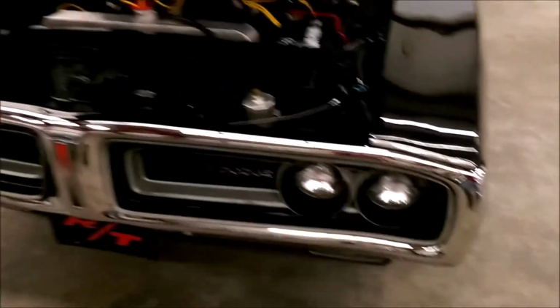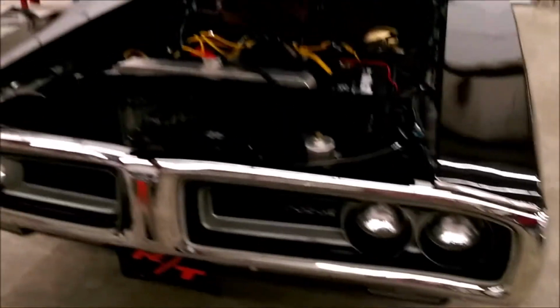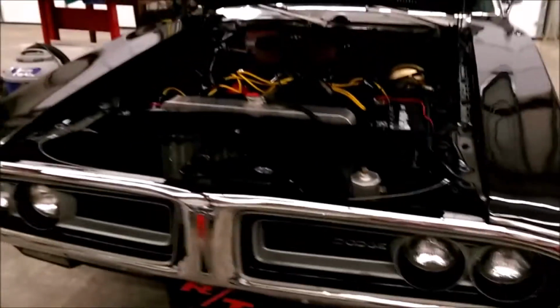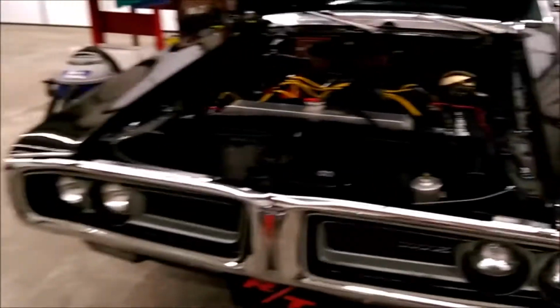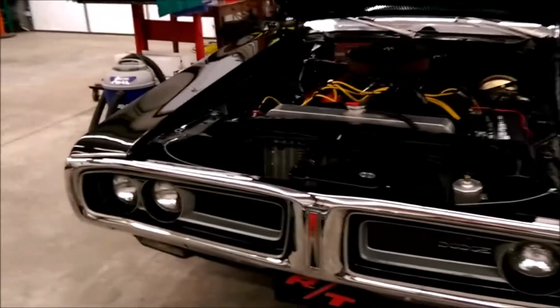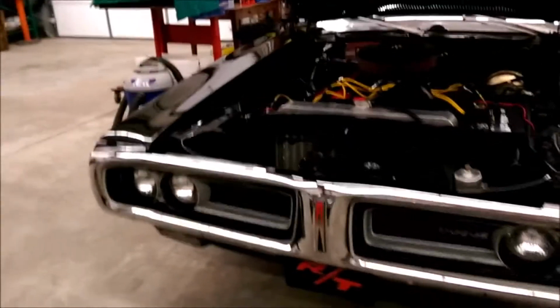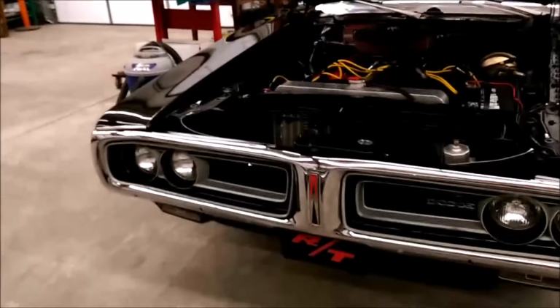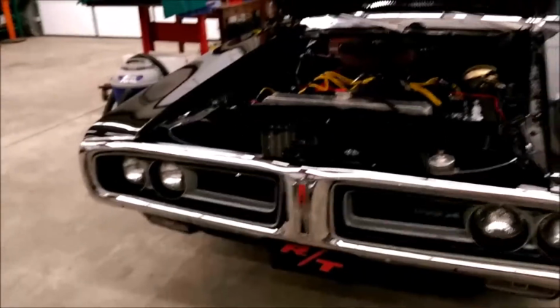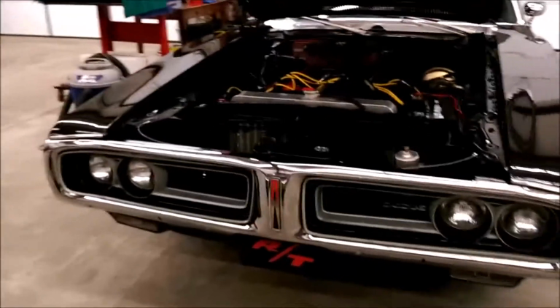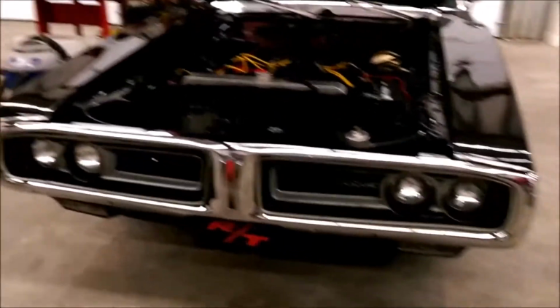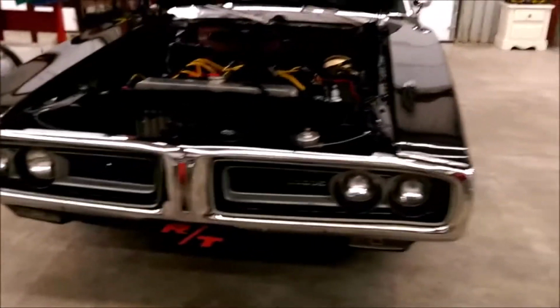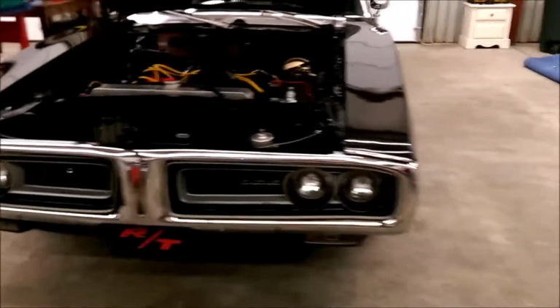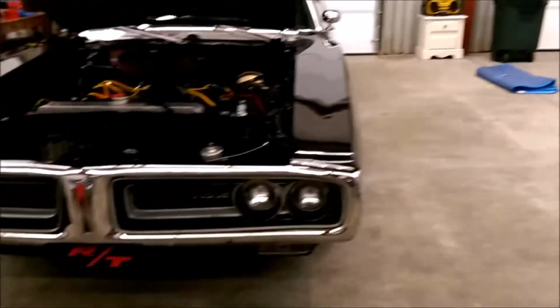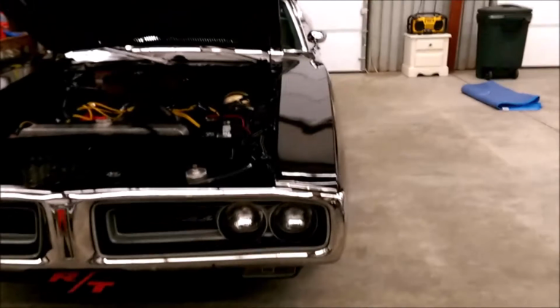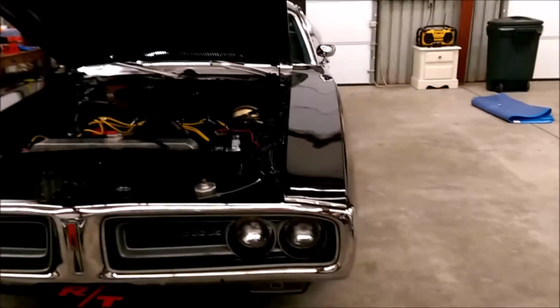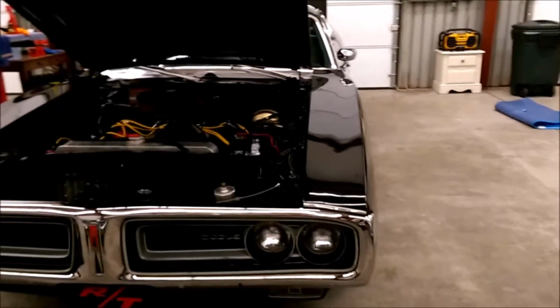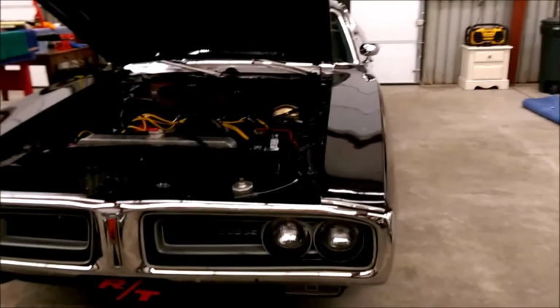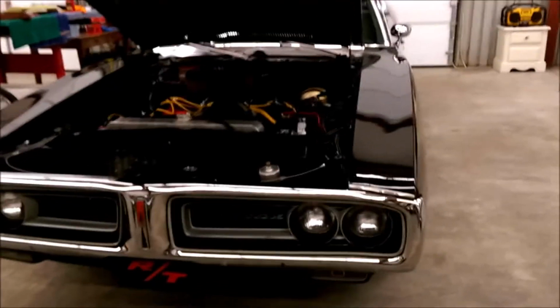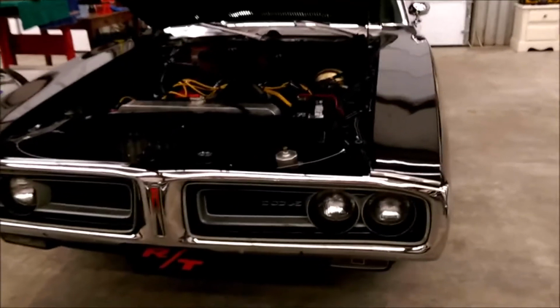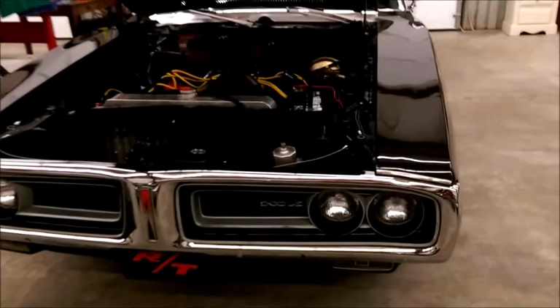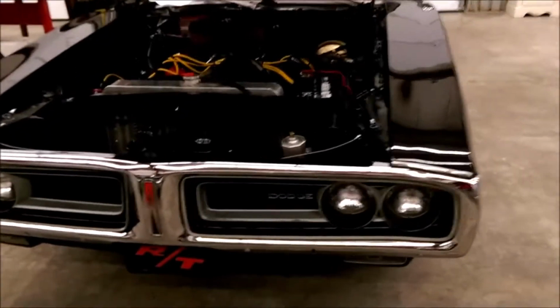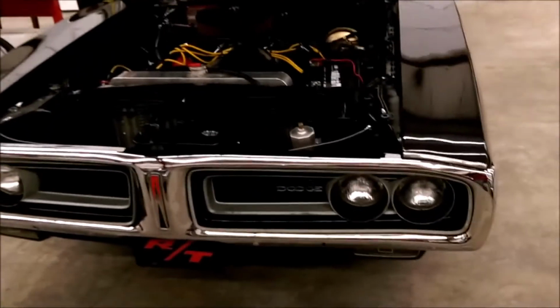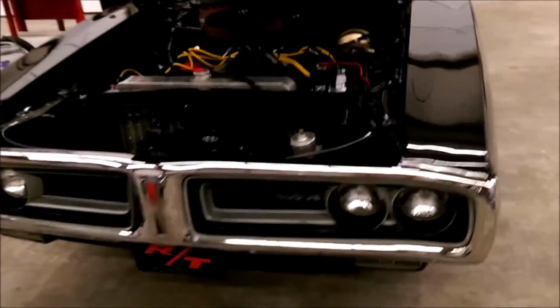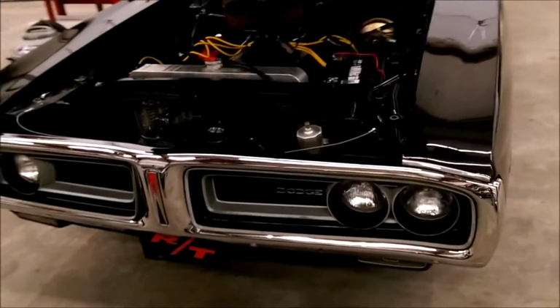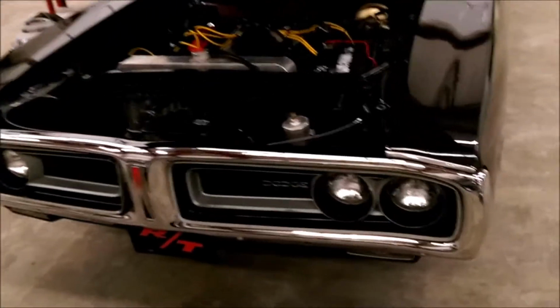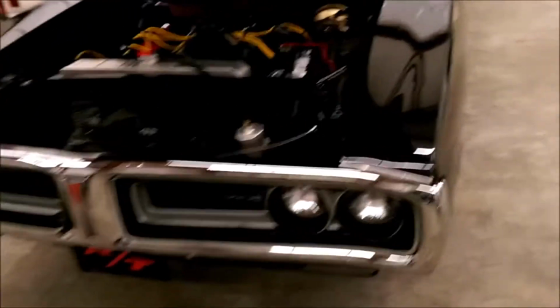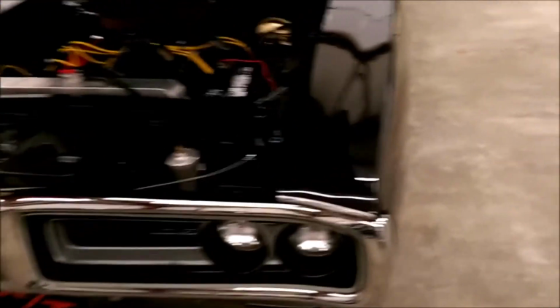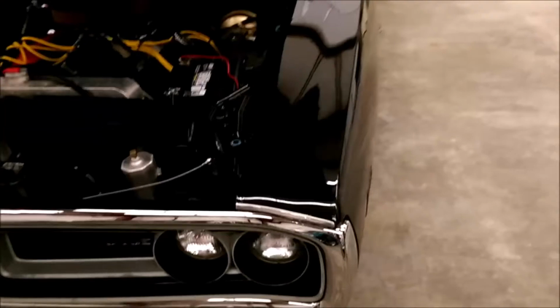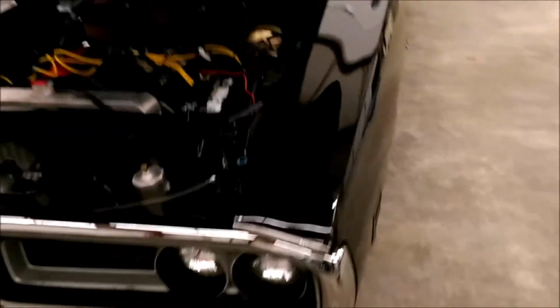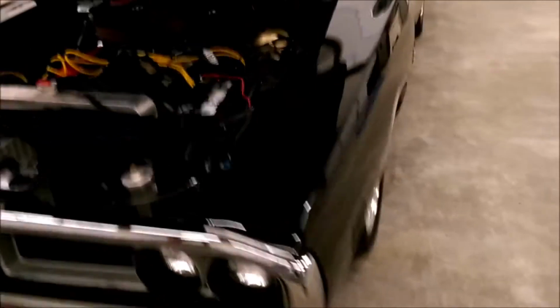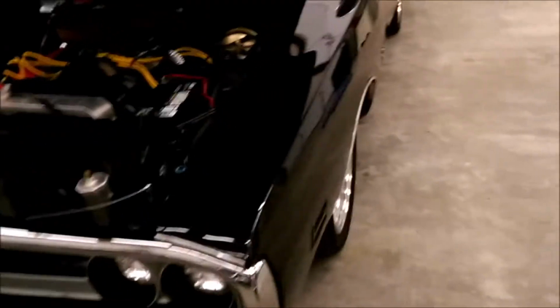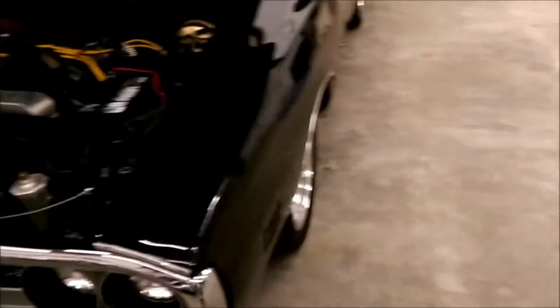Grill's all in good shape. Four headlamps. I'll turn it back over to Ron.